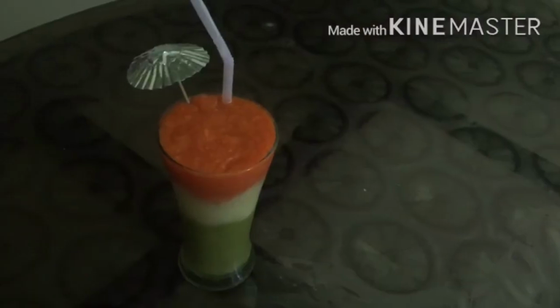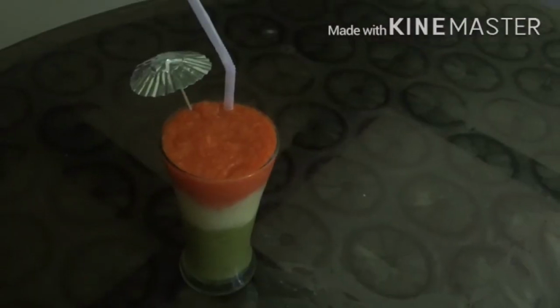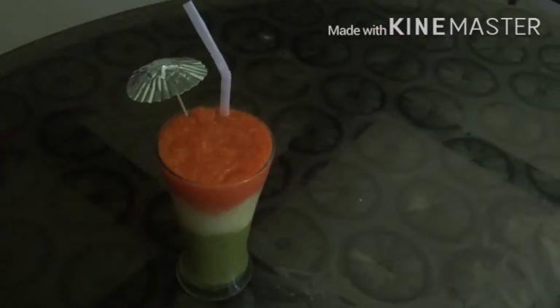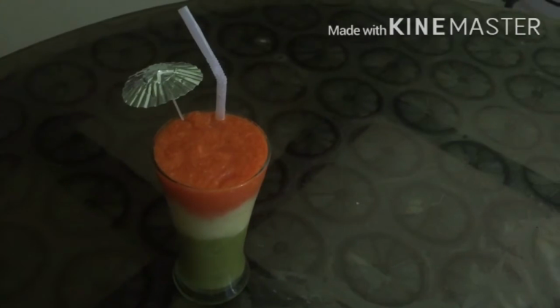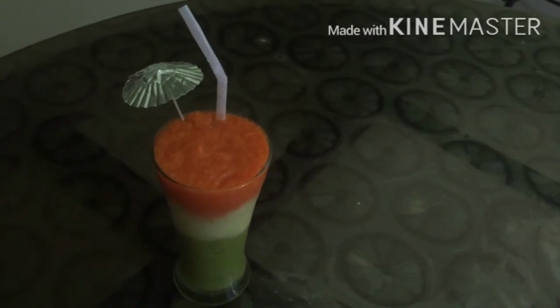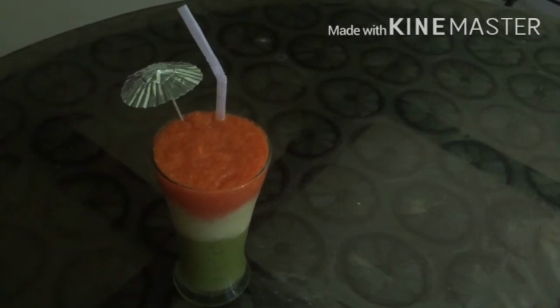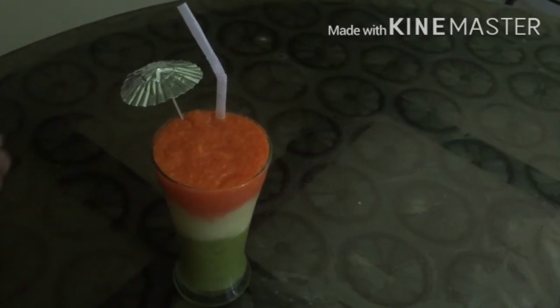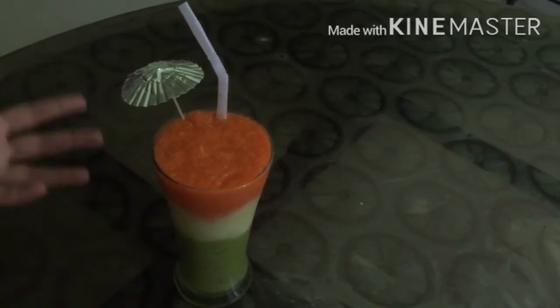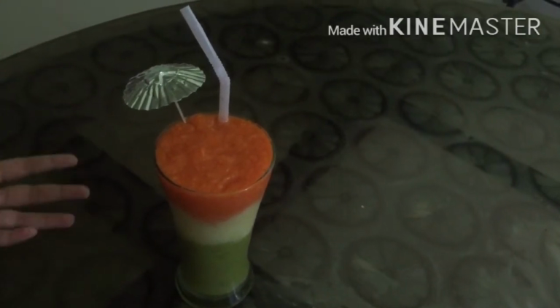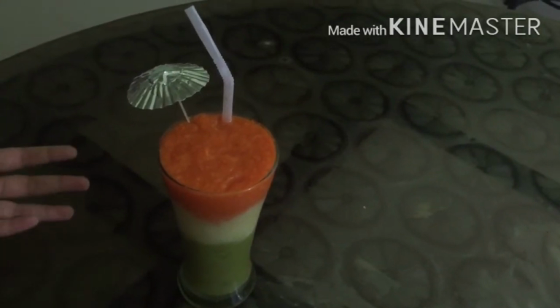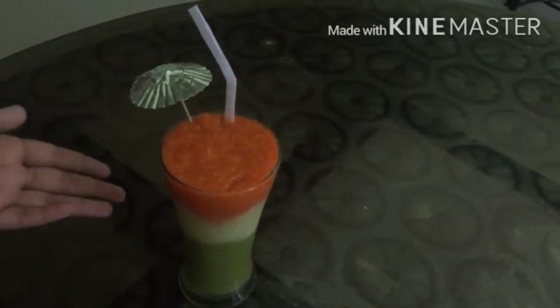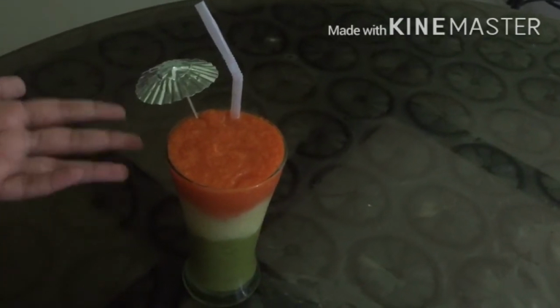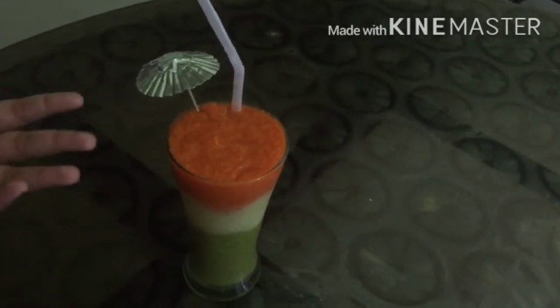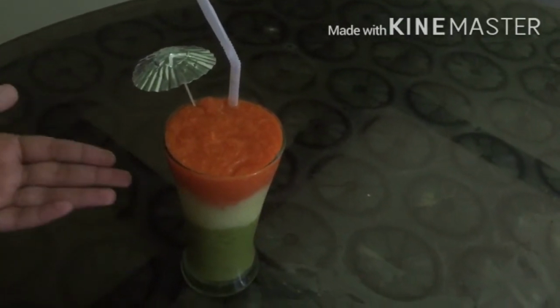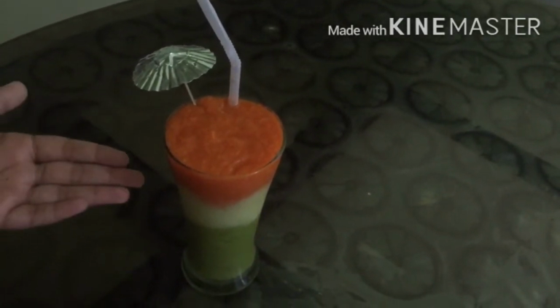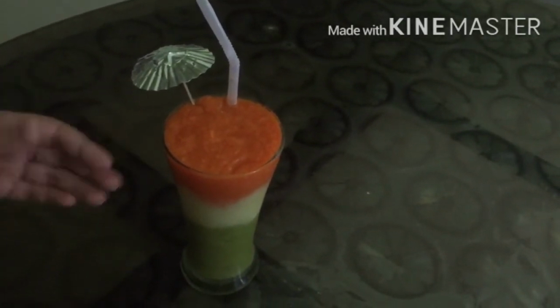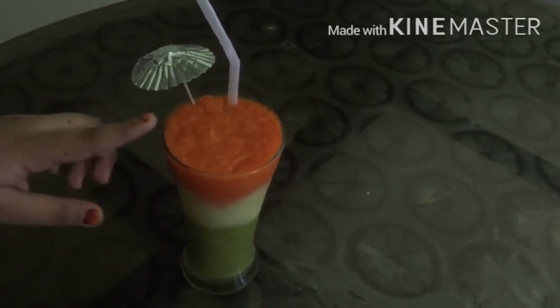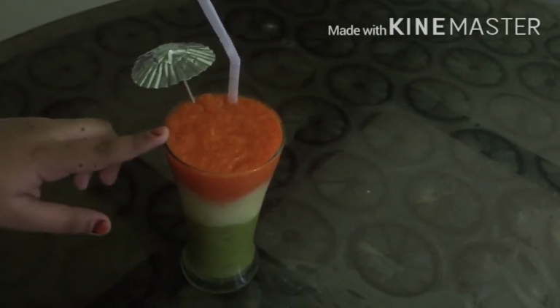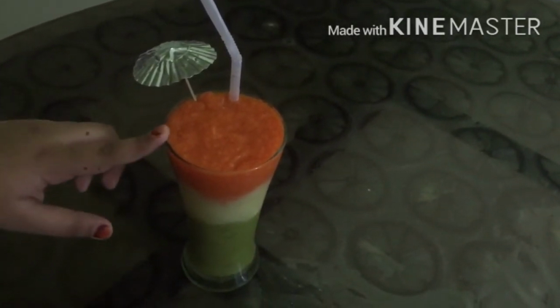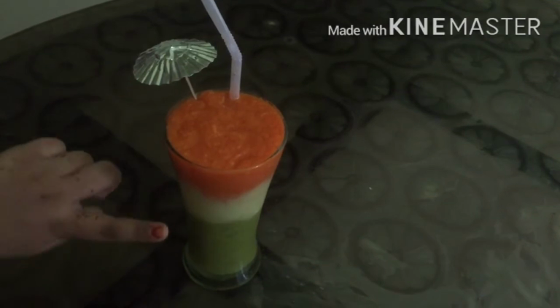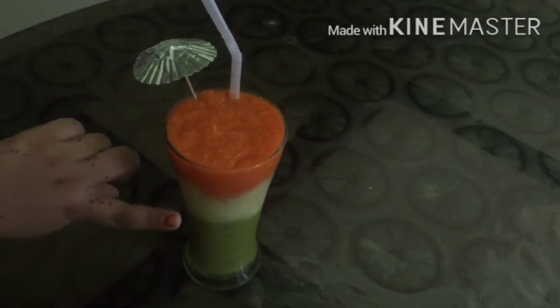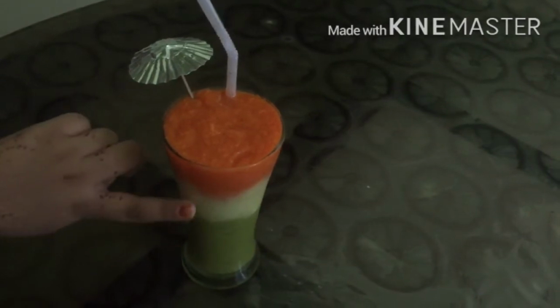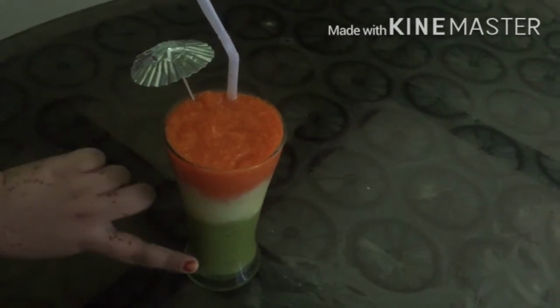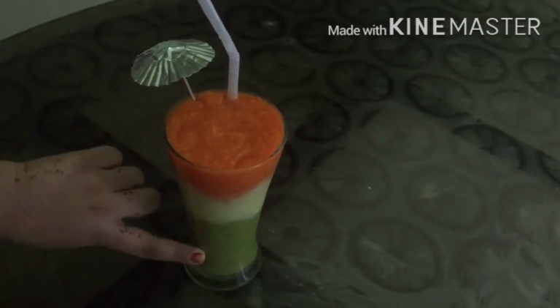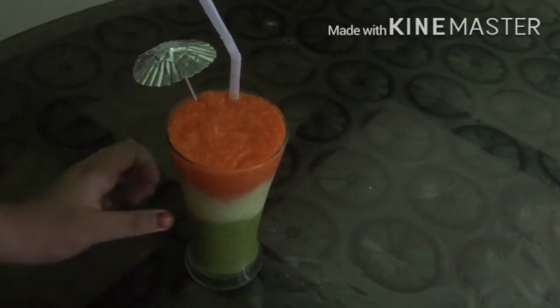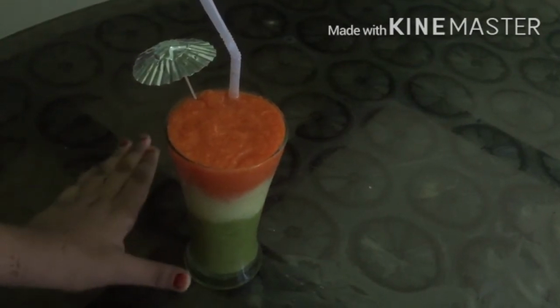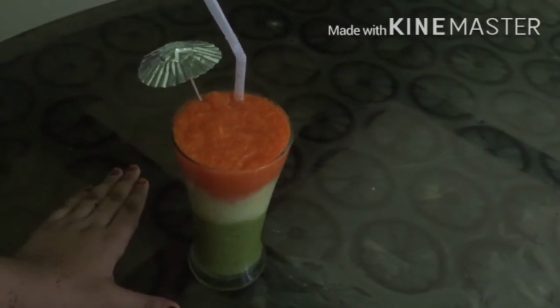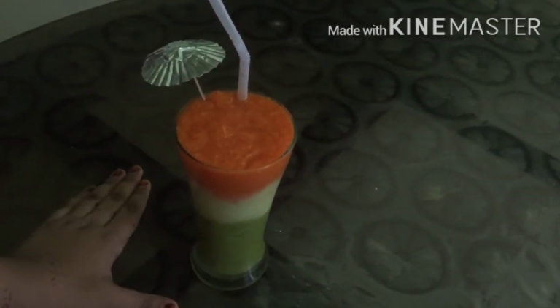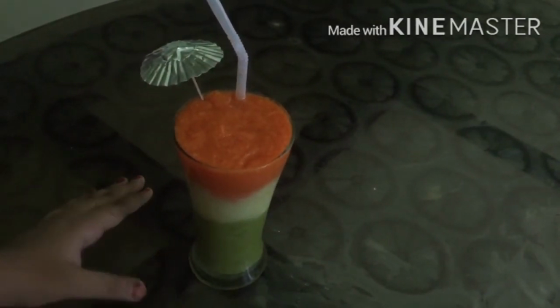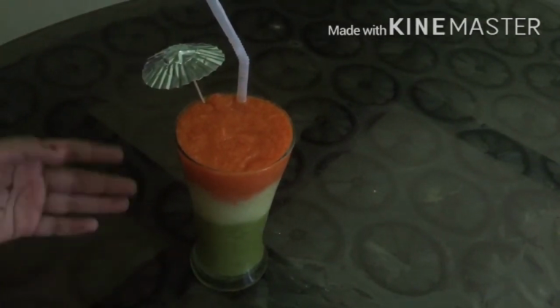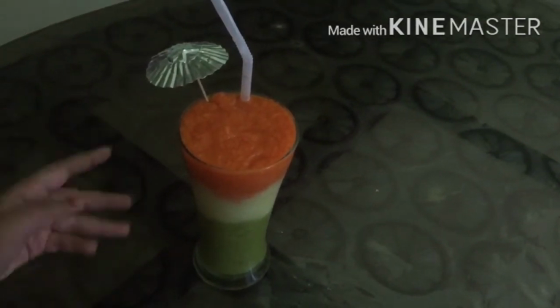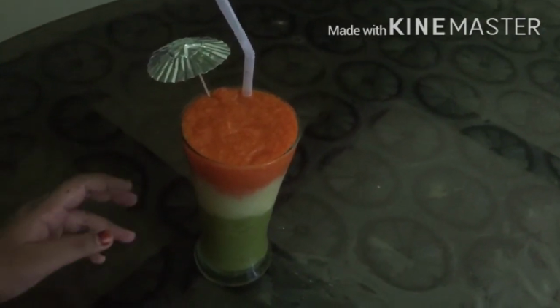Our smoothies are ready. We have orange, white, and green. It's so amazing — you should definitely try it.